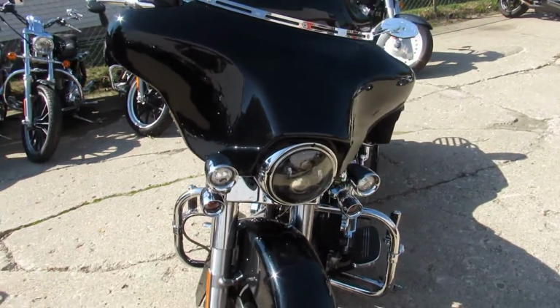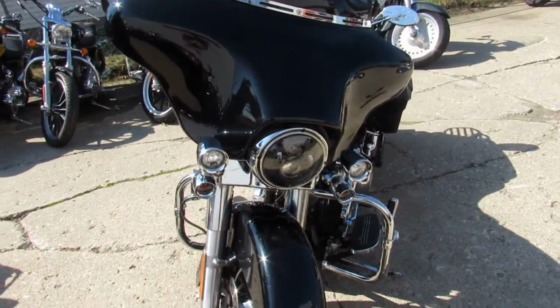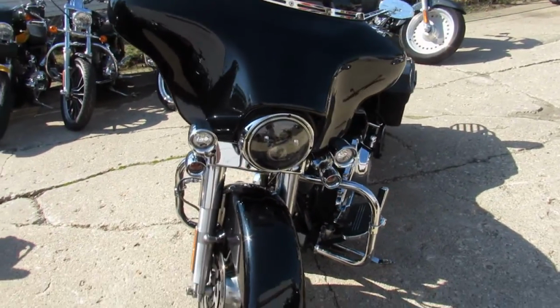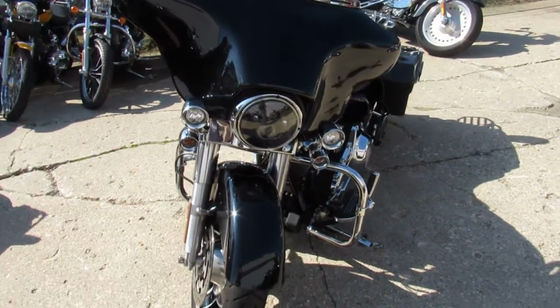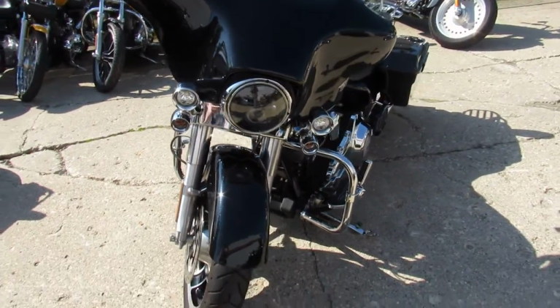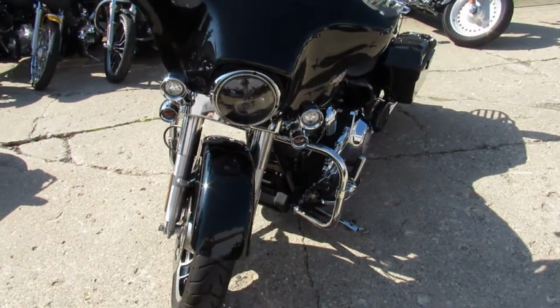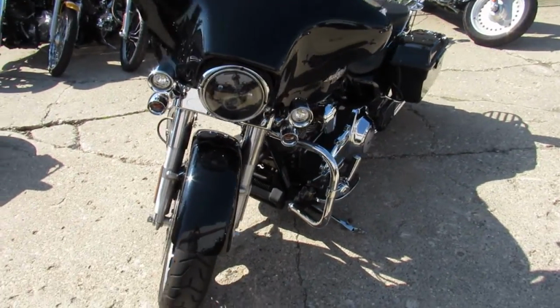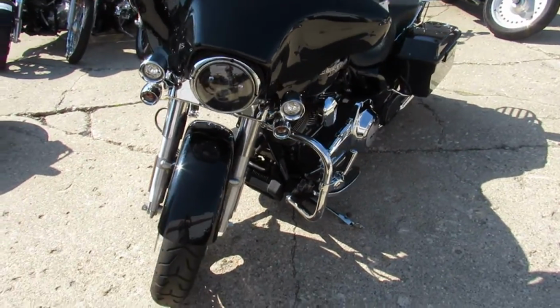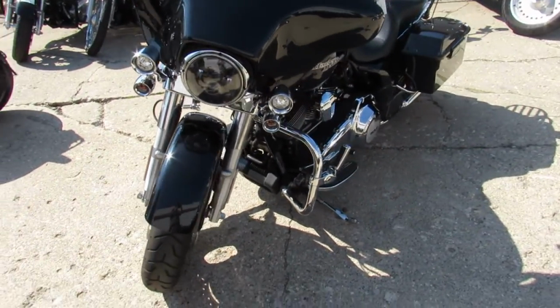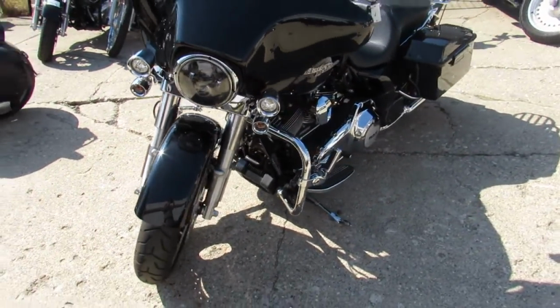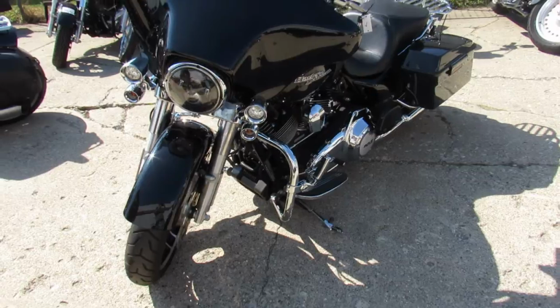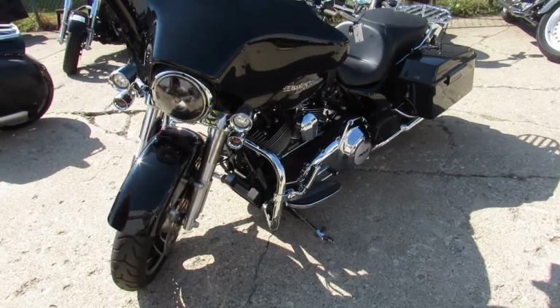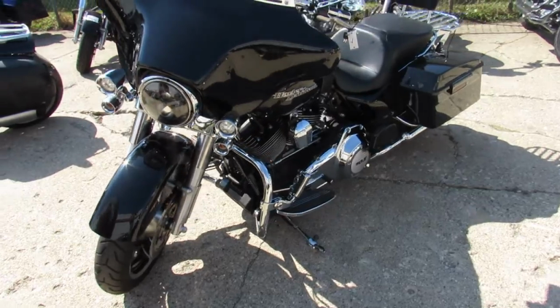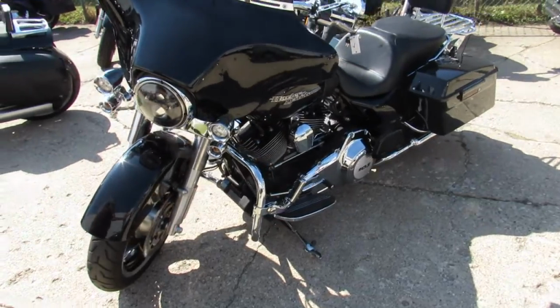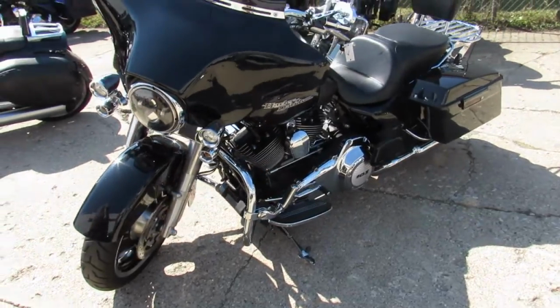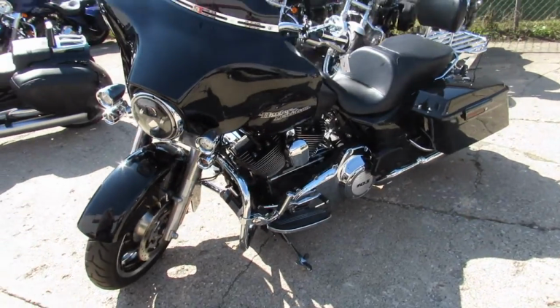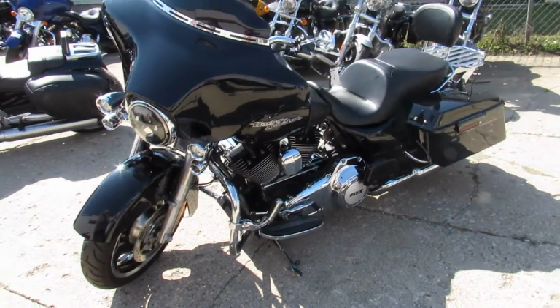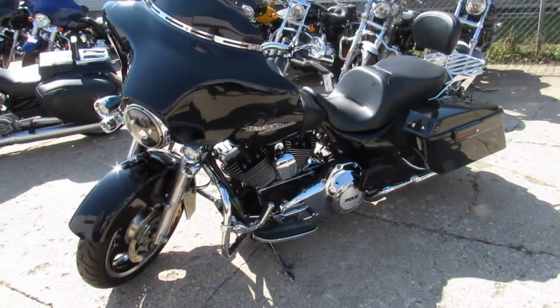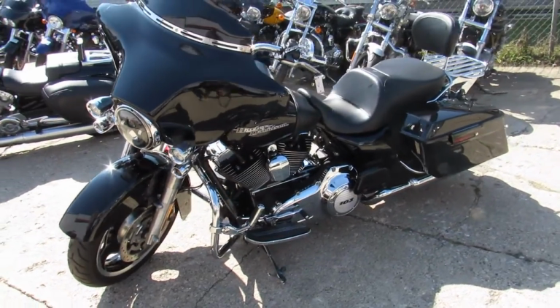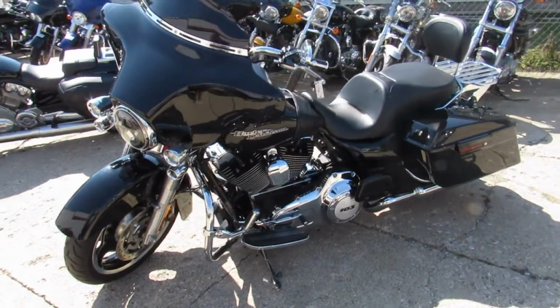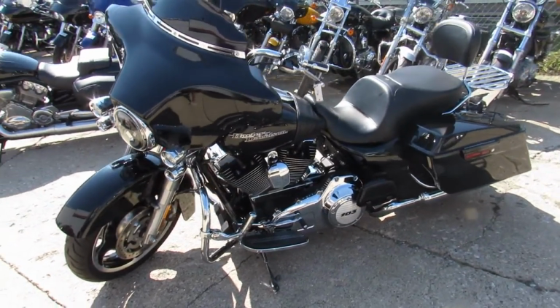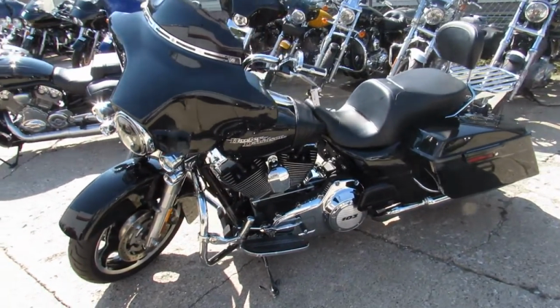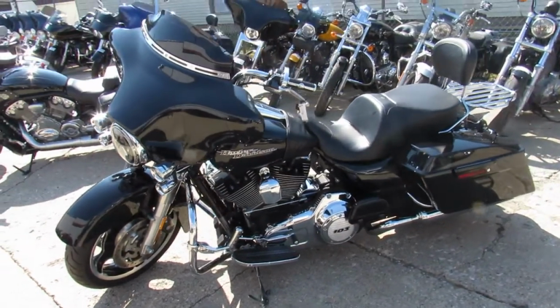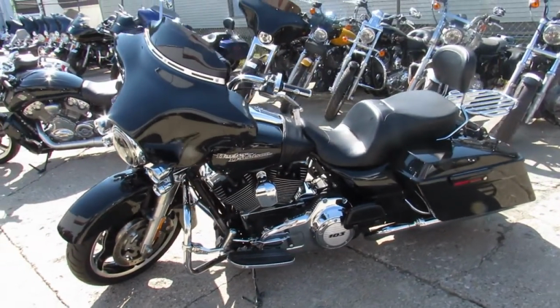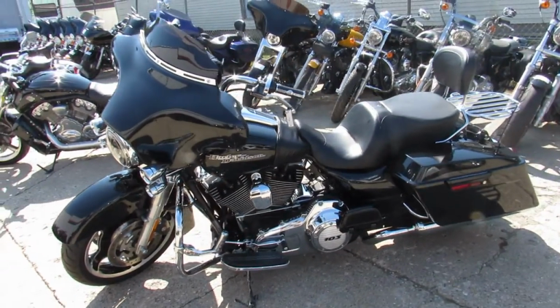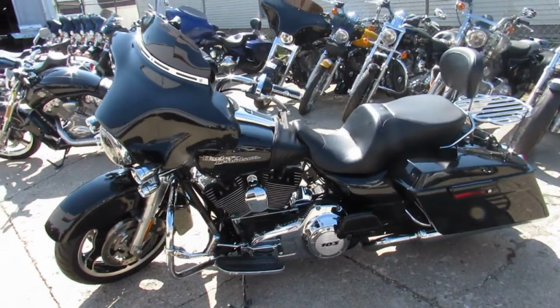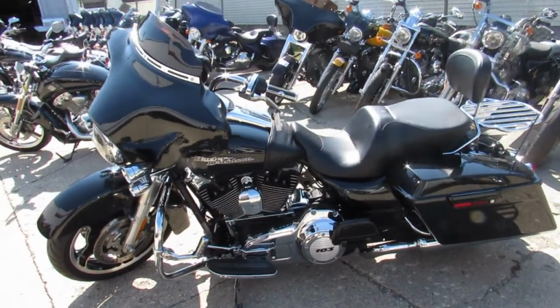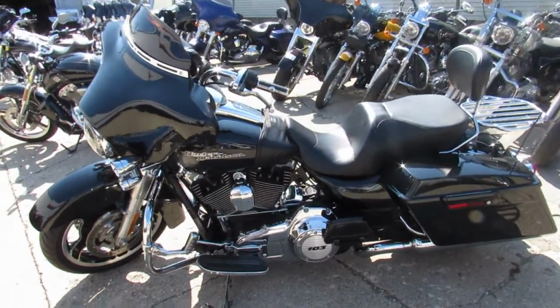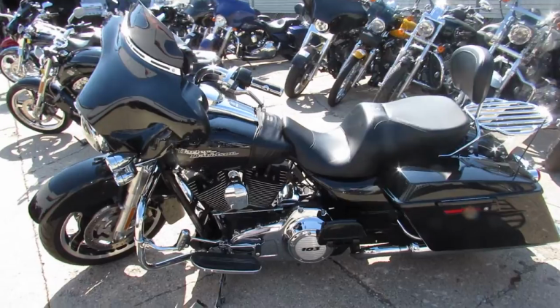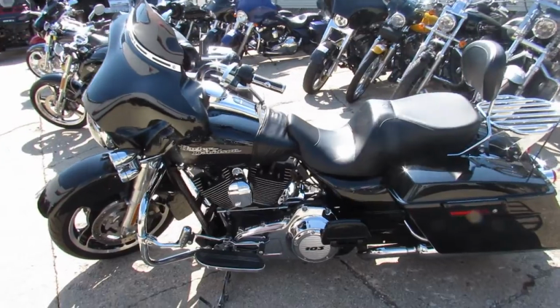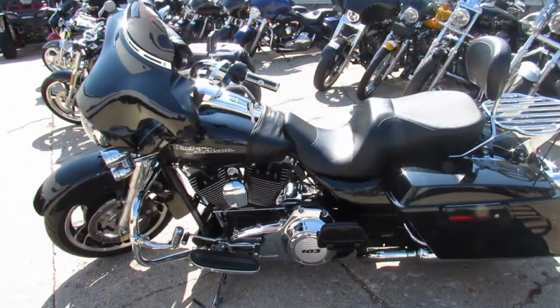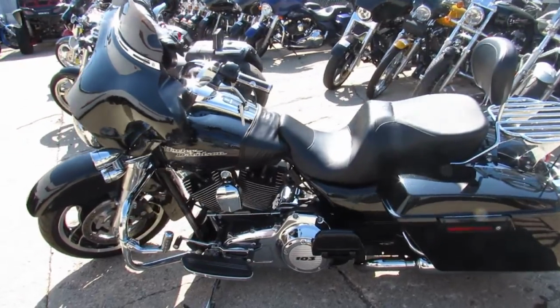This one here is a 2013 Street Glide for sale. Comes equipped with the Kekker exhaust, luggage rack, and backrest. And only has 16,365 miles.